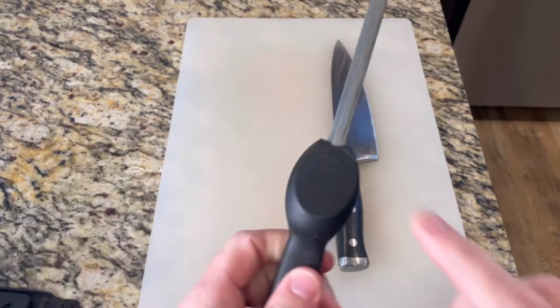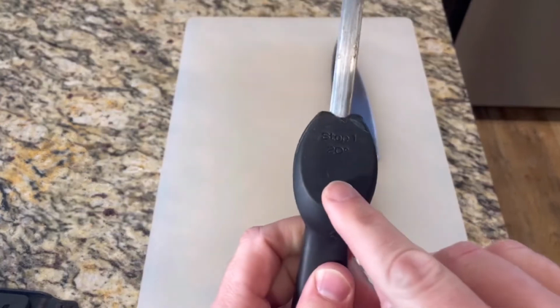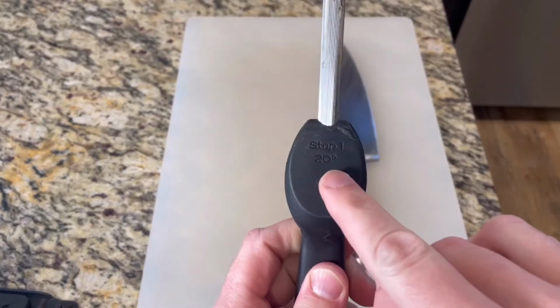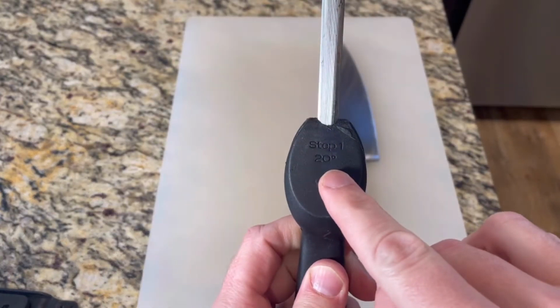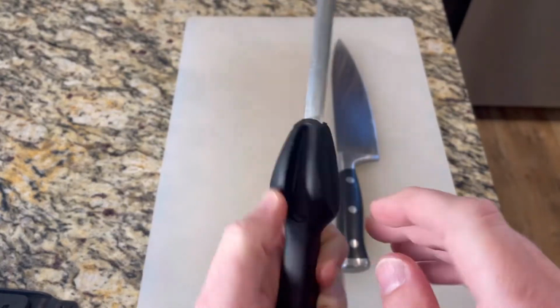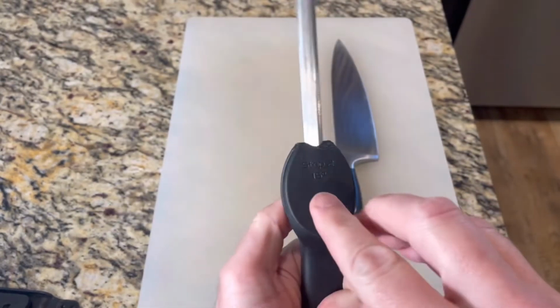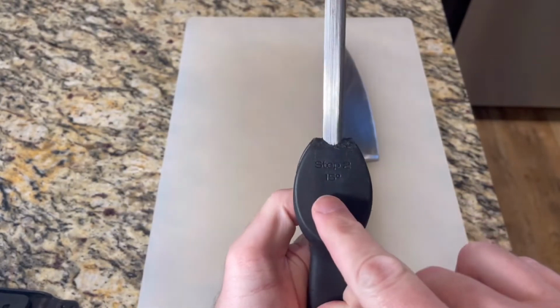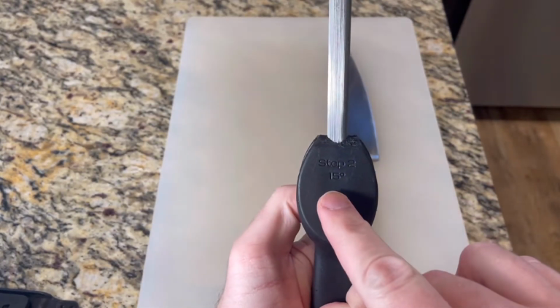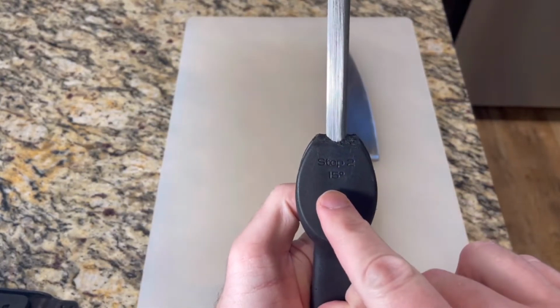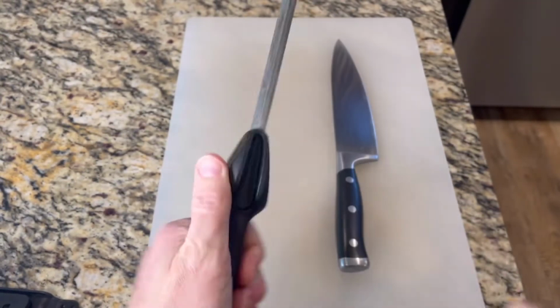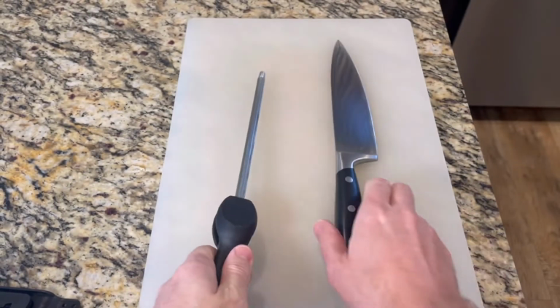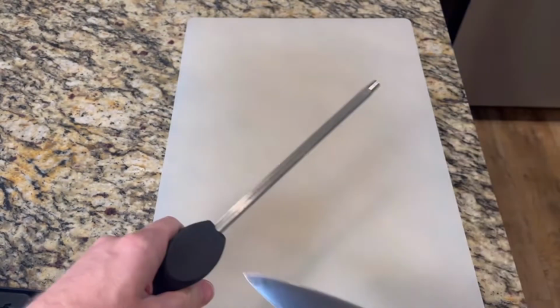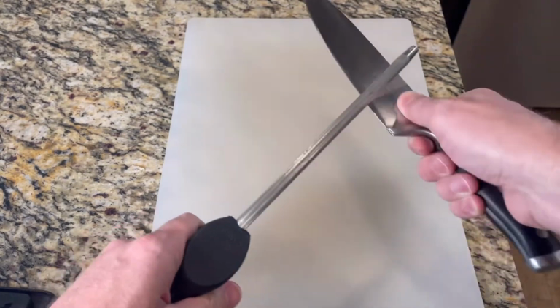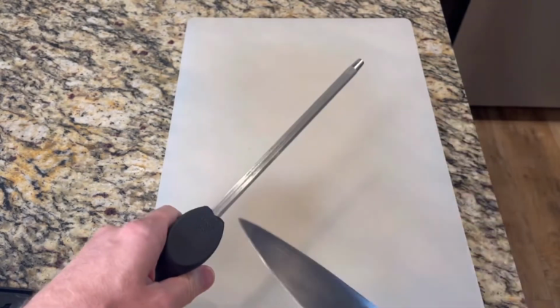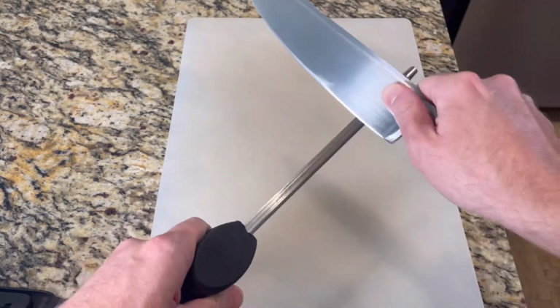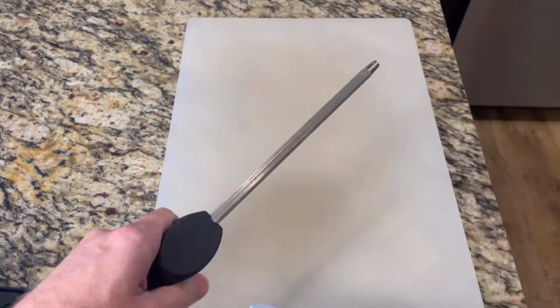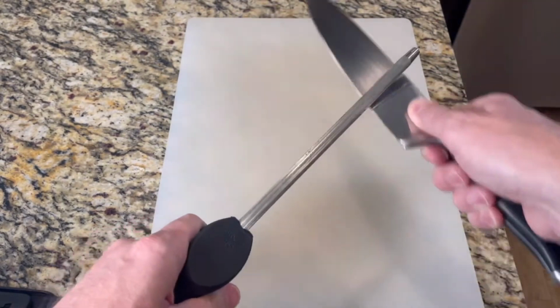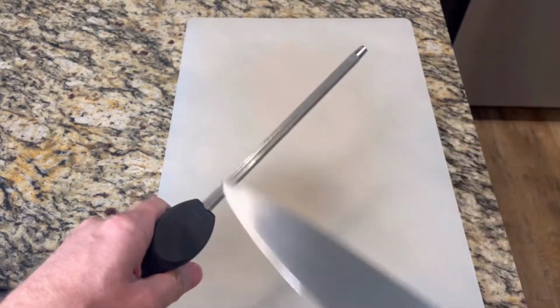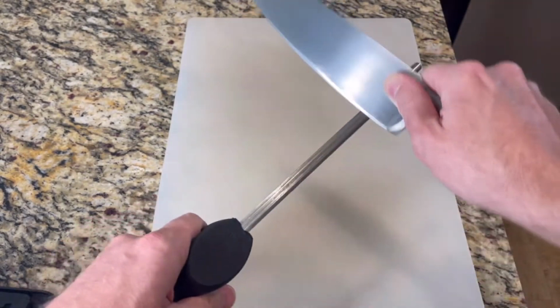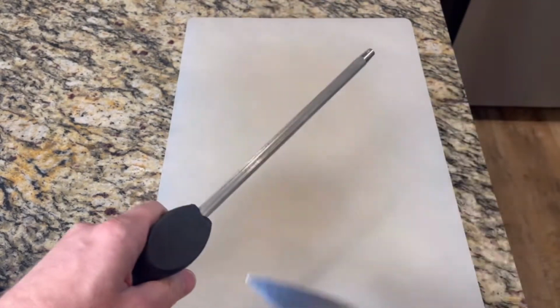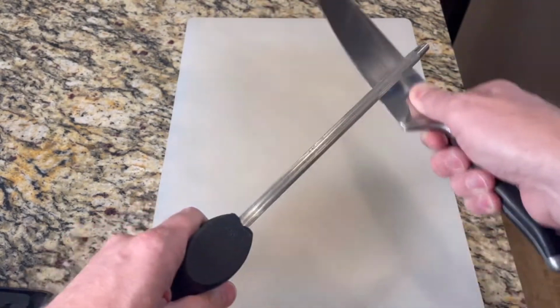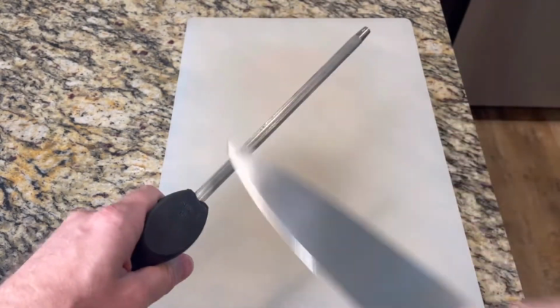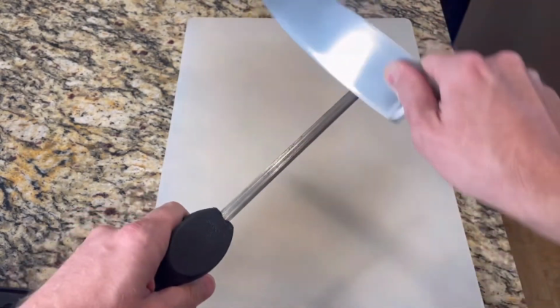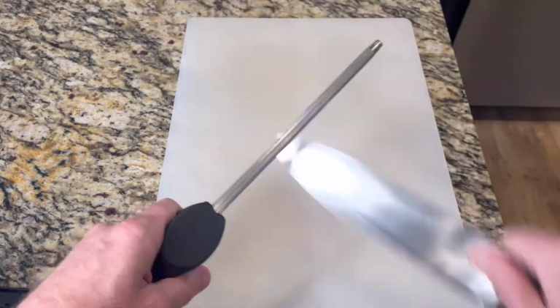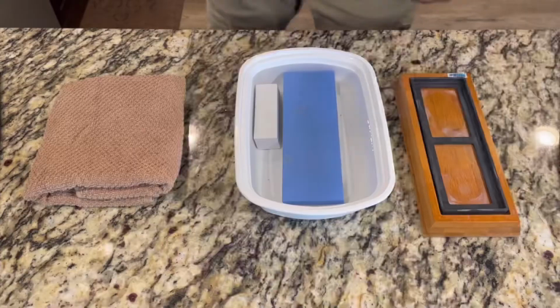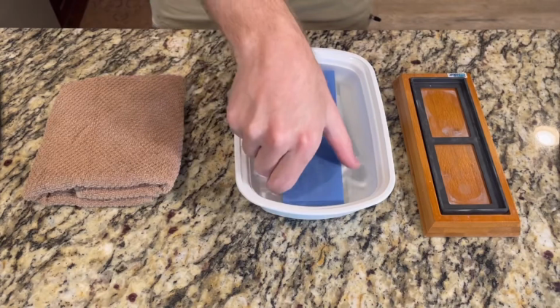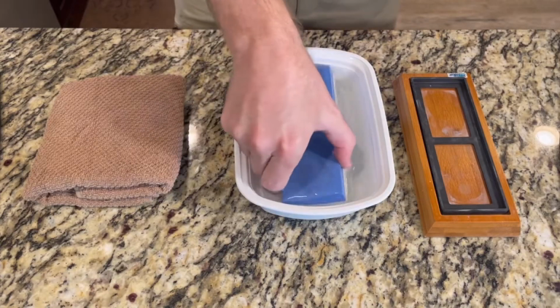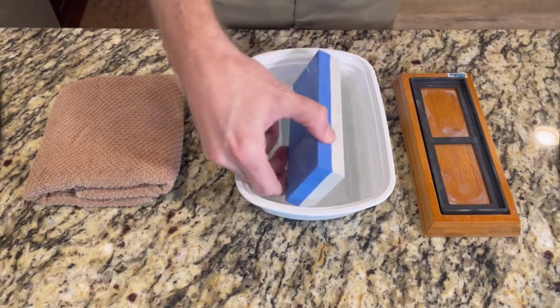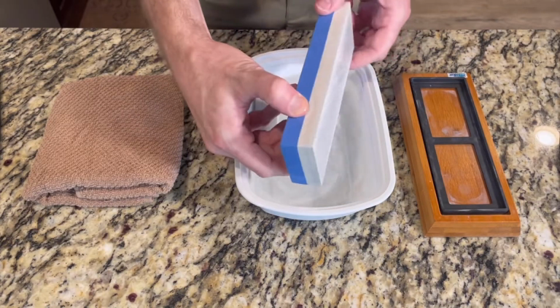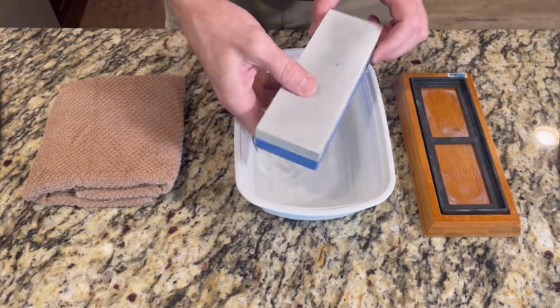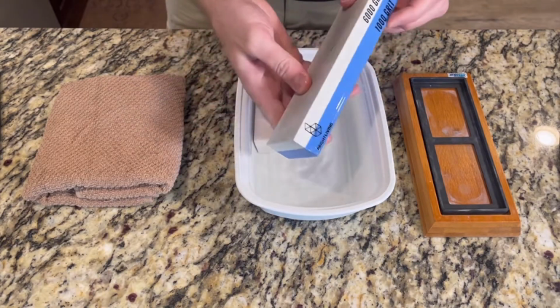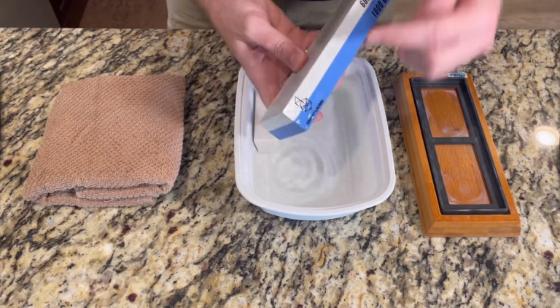Before you use a knife each time, you should run it across a honing steel or honing rod. This particular model guides you with 15 and 20 degree platforms. Apply gentle pressure and run the whole length of the blade along the steel, alternating sides. To actually sharpen the blade, we use a whetstone.